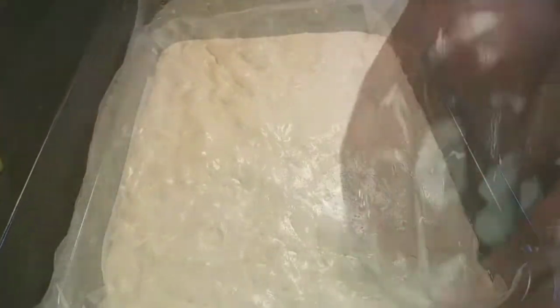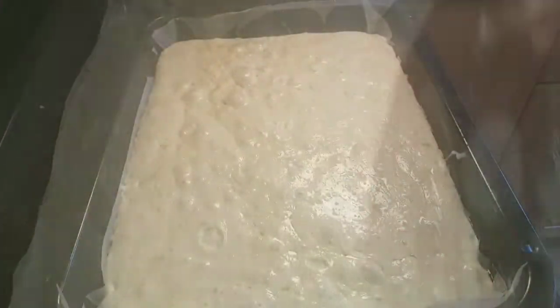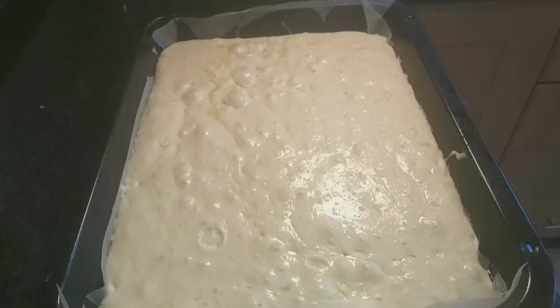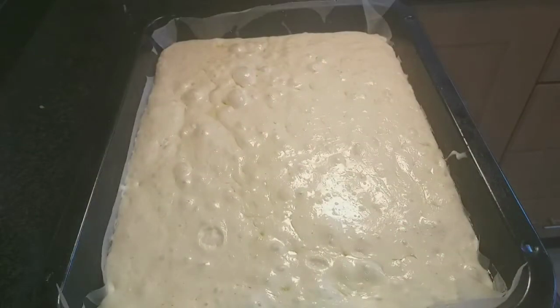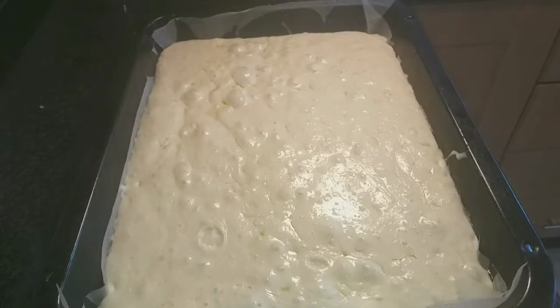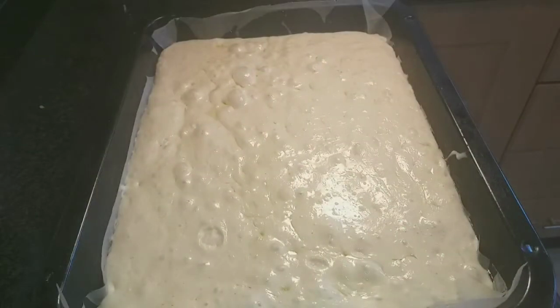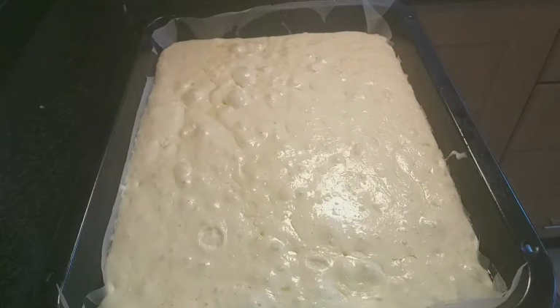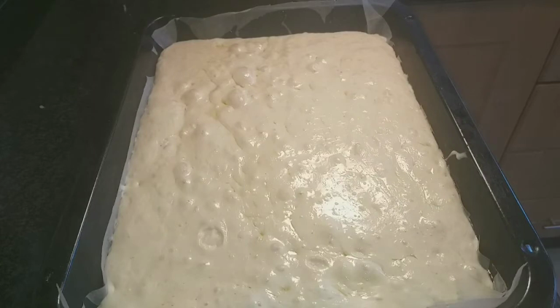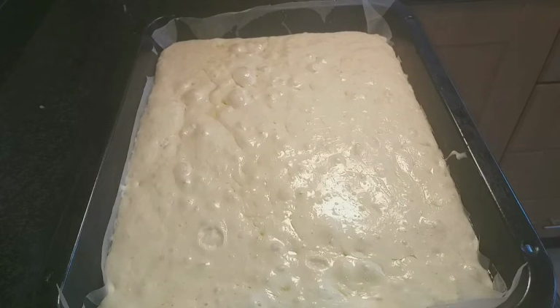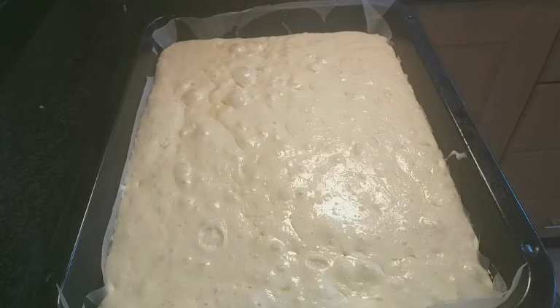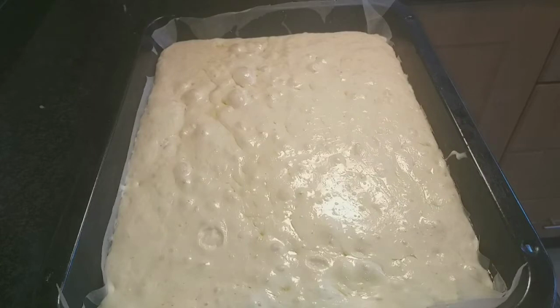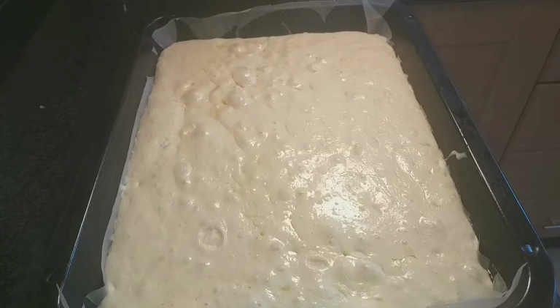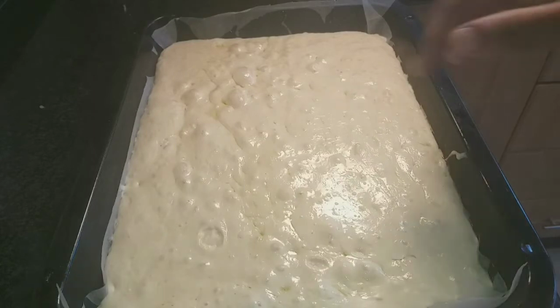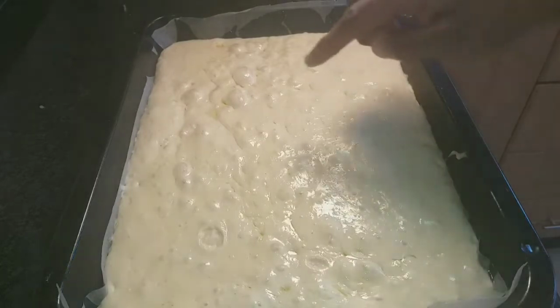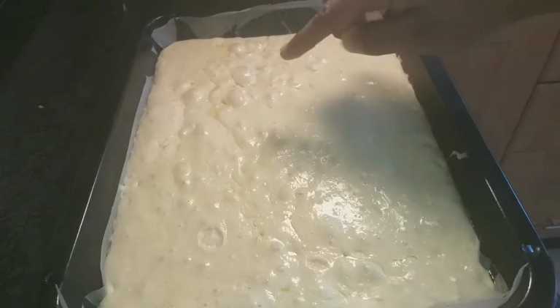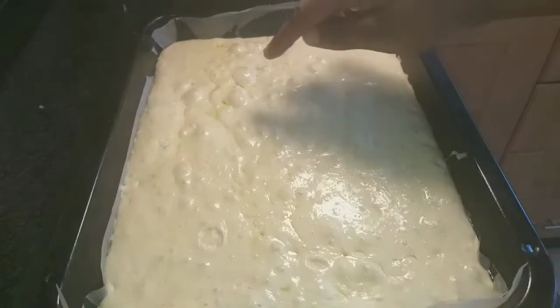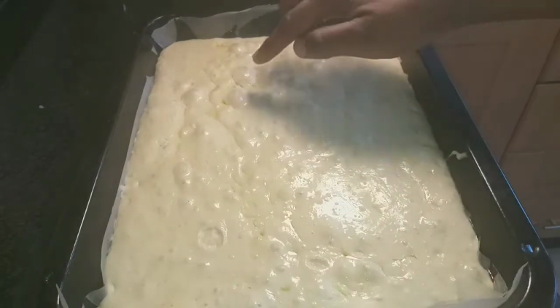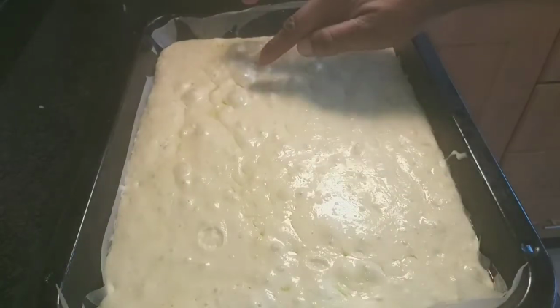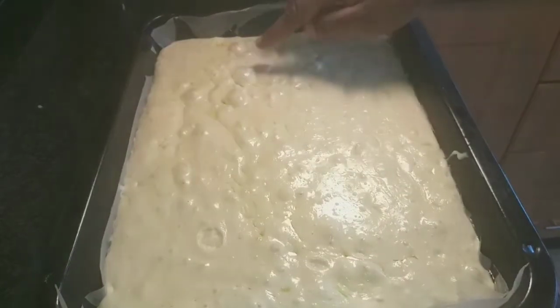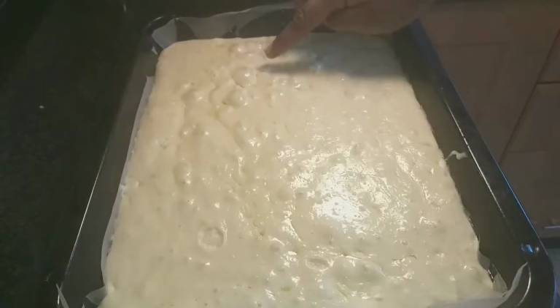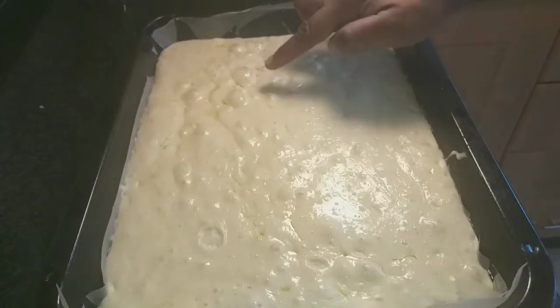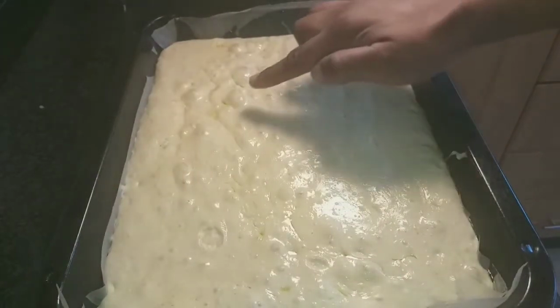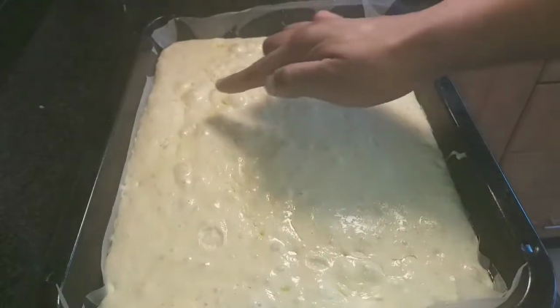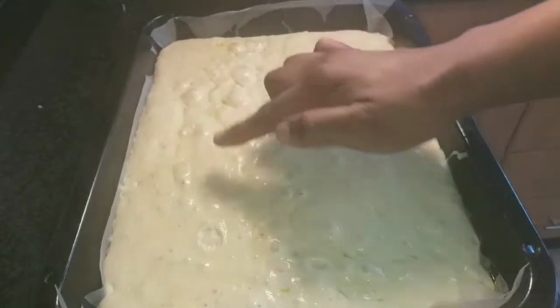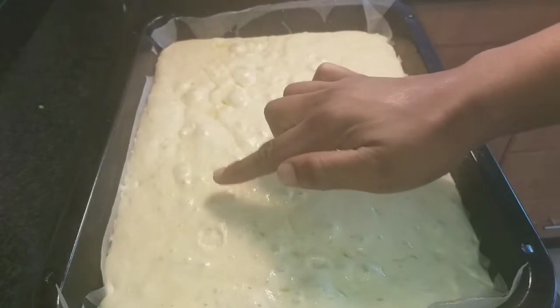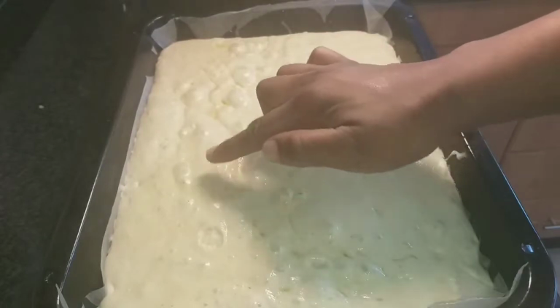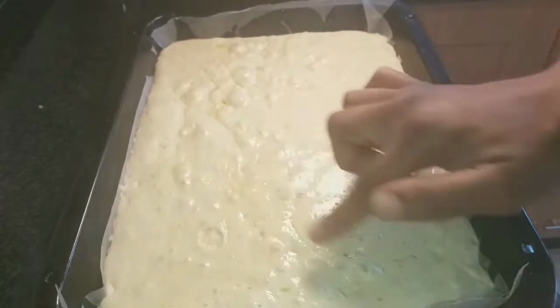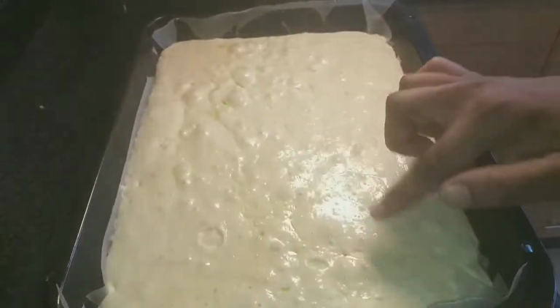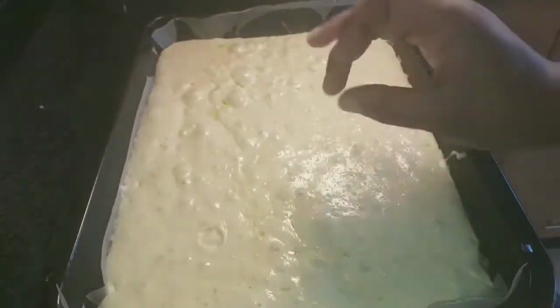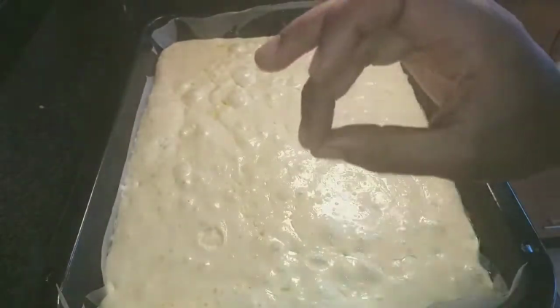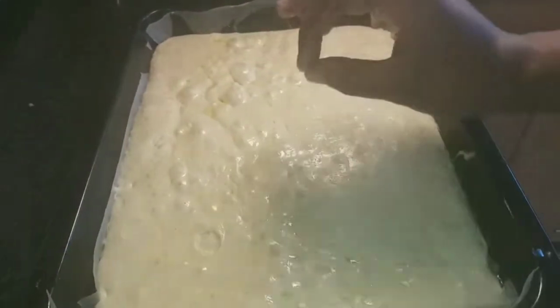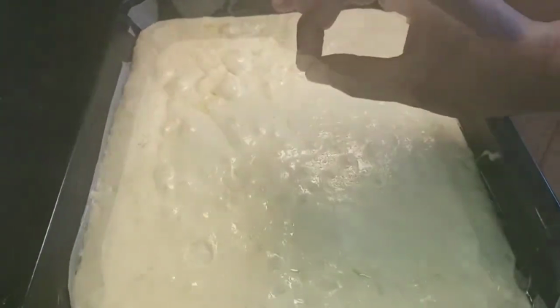Okay guys, straight off the bat — straight out the dough — I want to tell you: the moment you see your focaccia develops these little bubbles on the surface, you know you've made a brilliant dough.